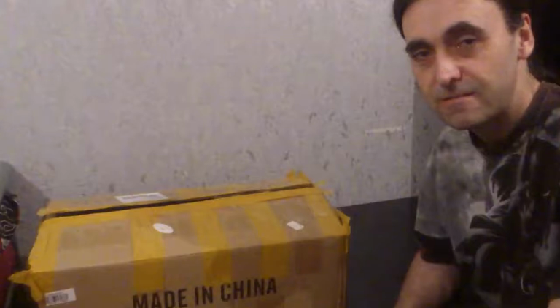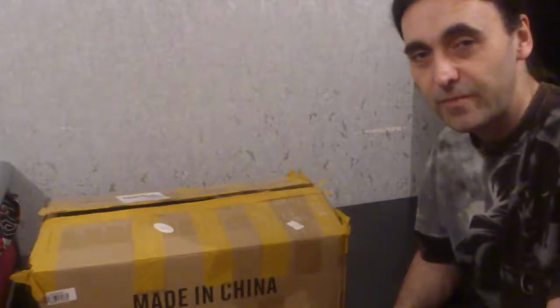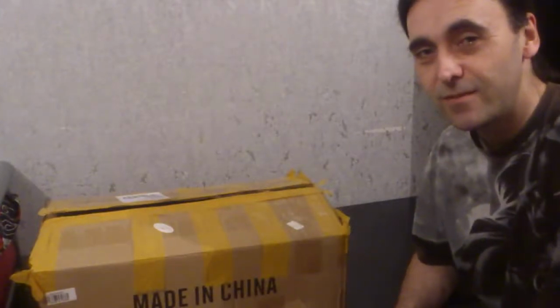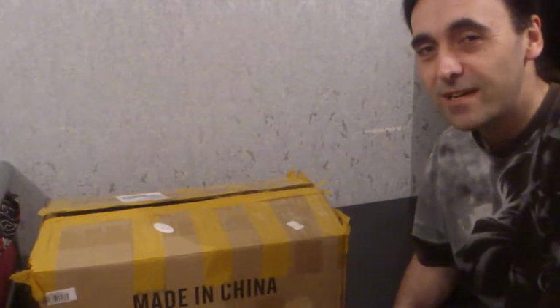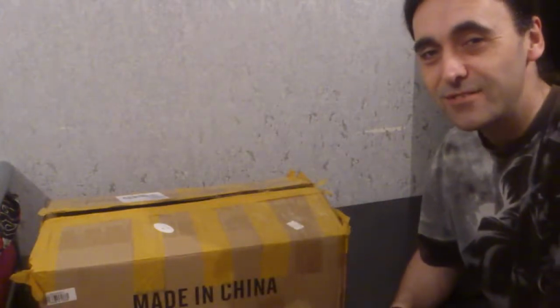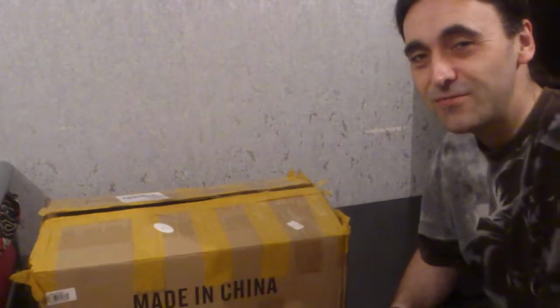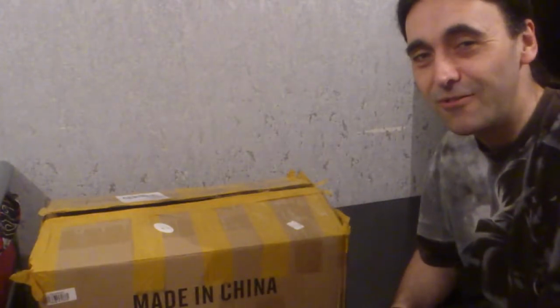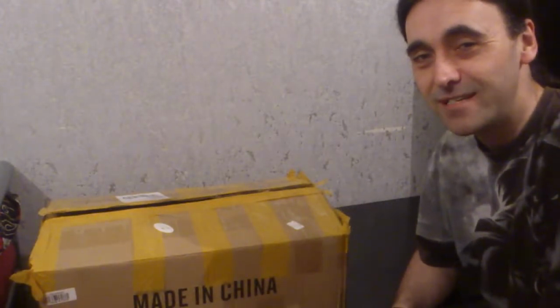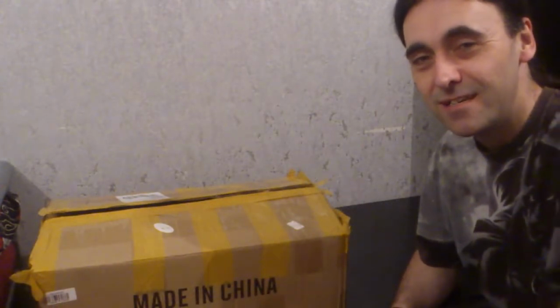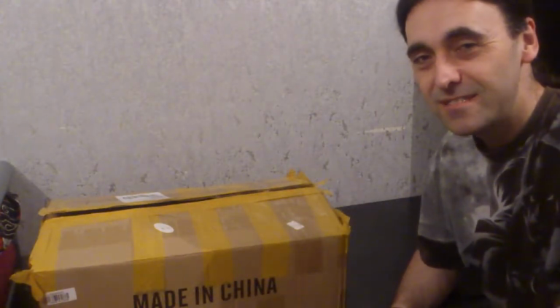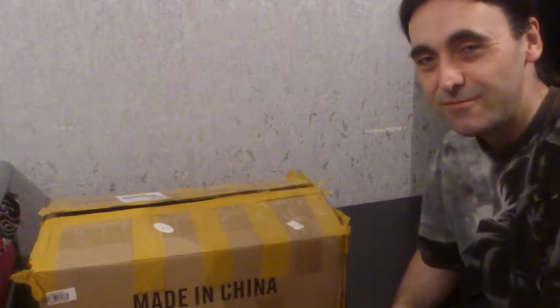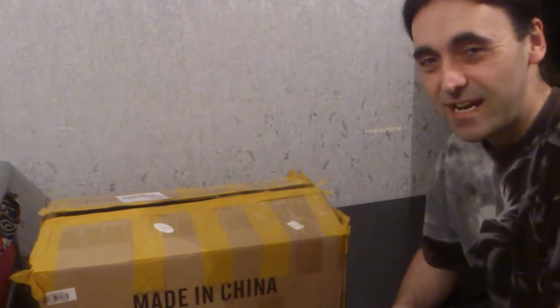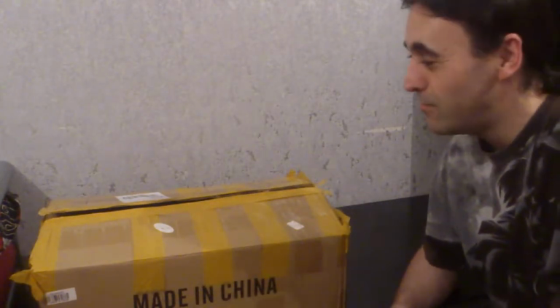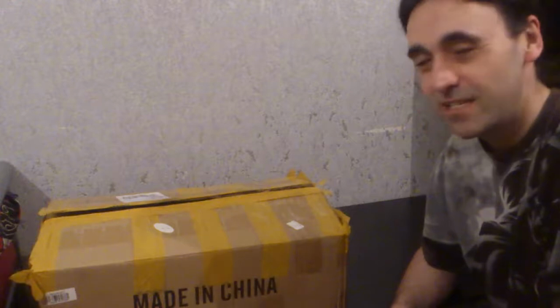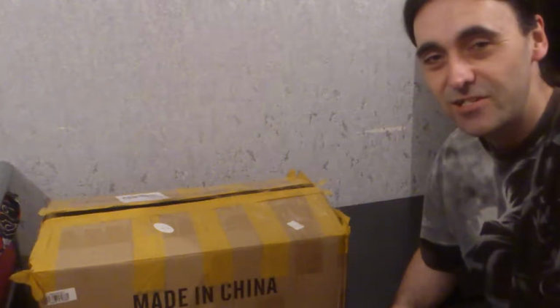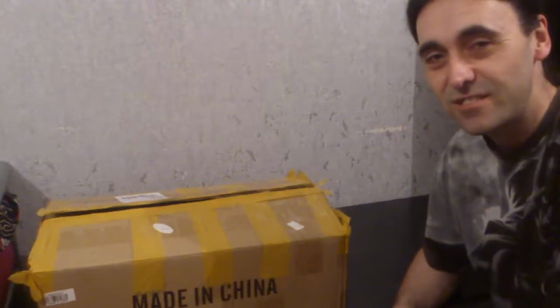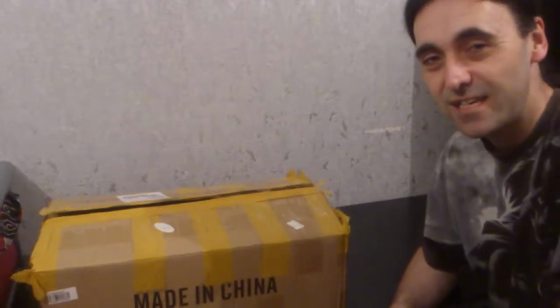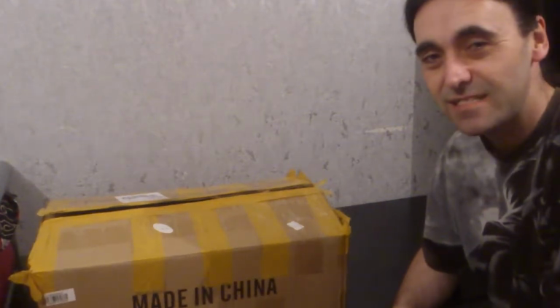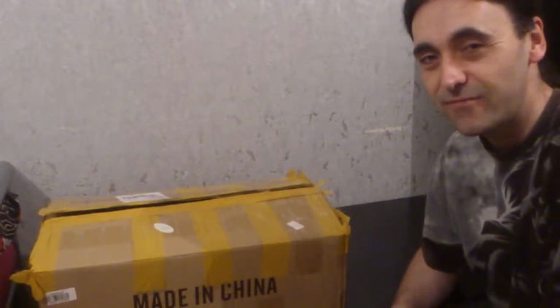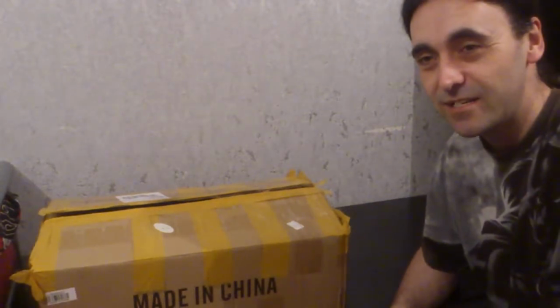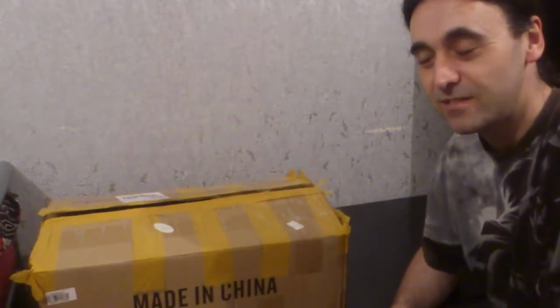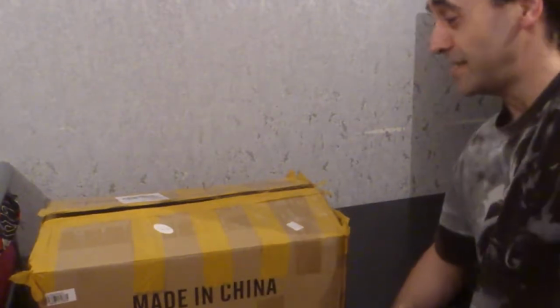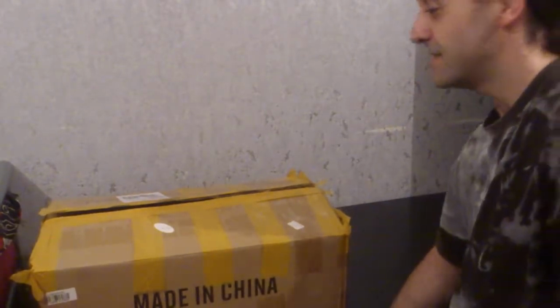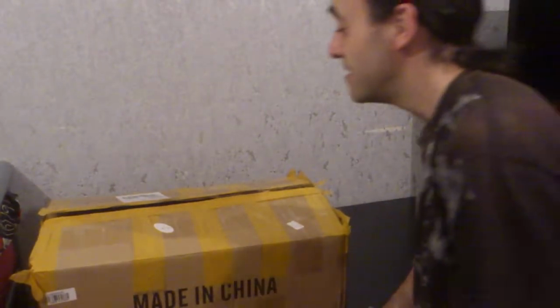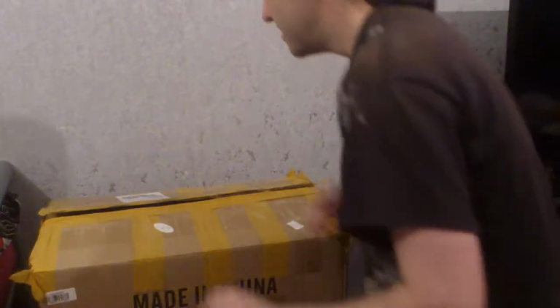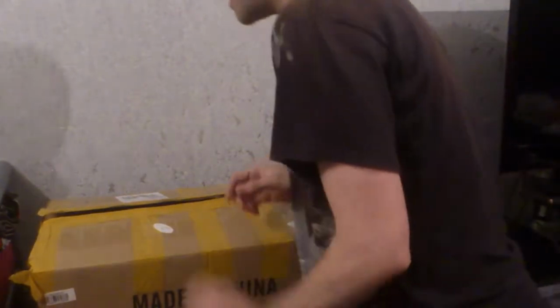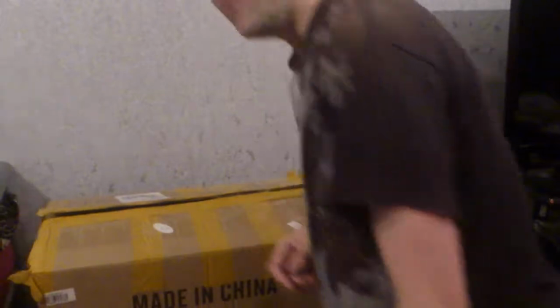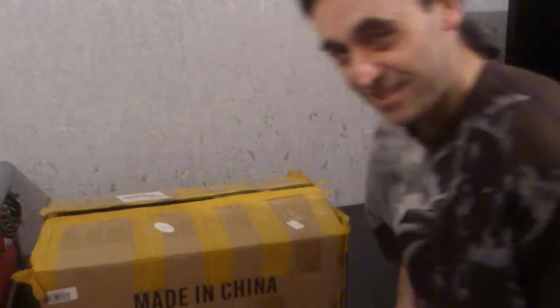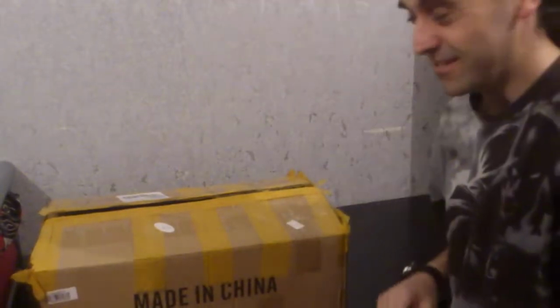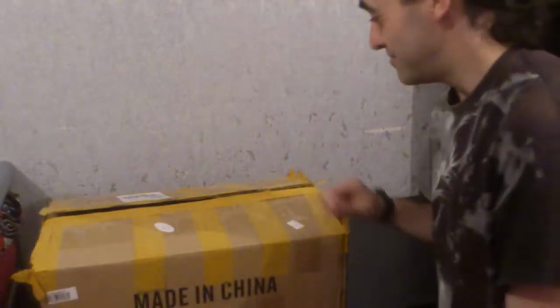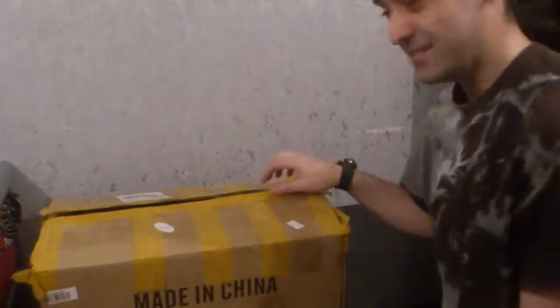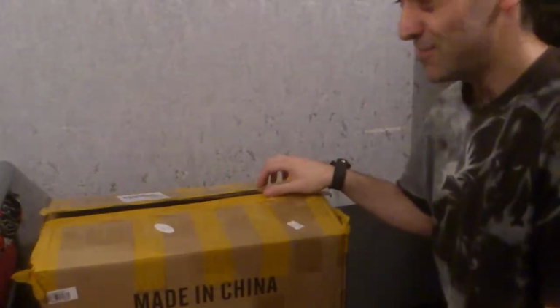Hi and welcome back to a YouTube video of mine. Today we are unboxing the Tronxy S5 something — I can't remember exactly what letters it is, but it's something.